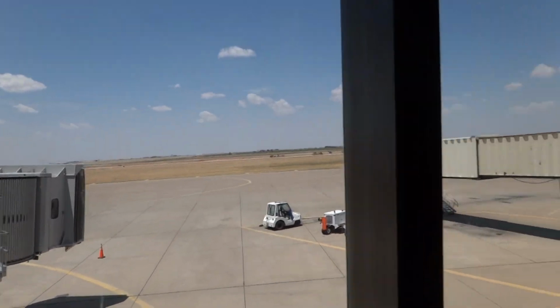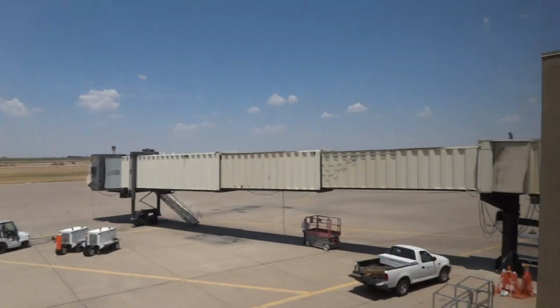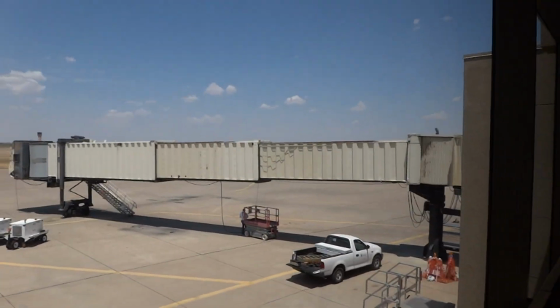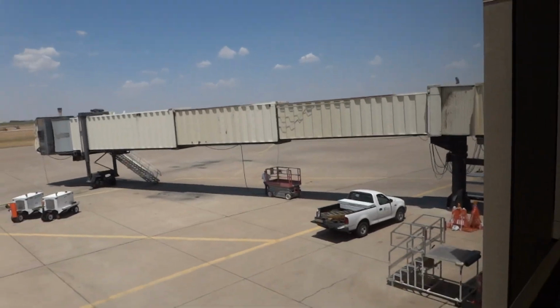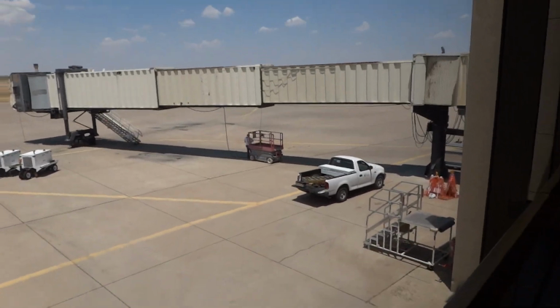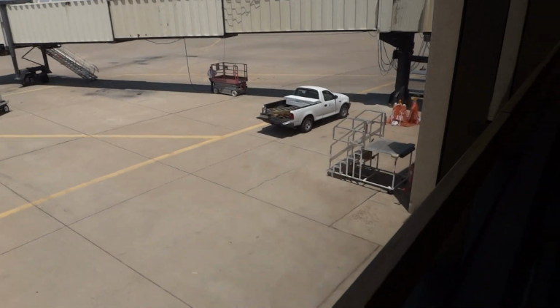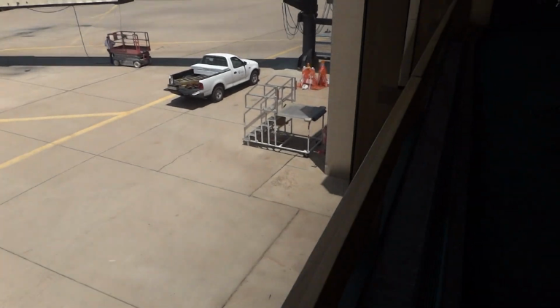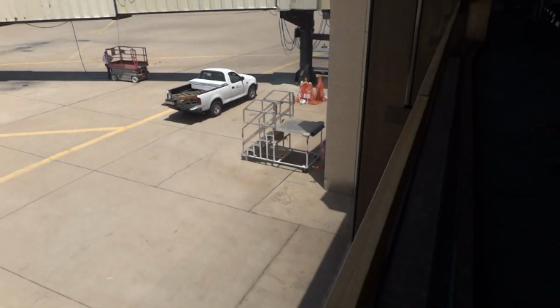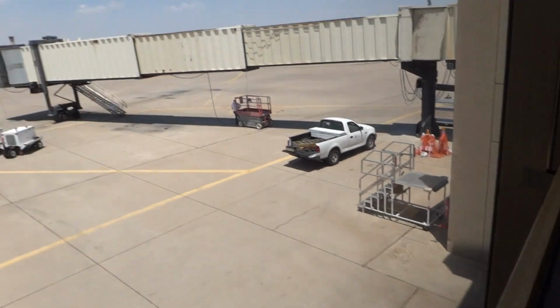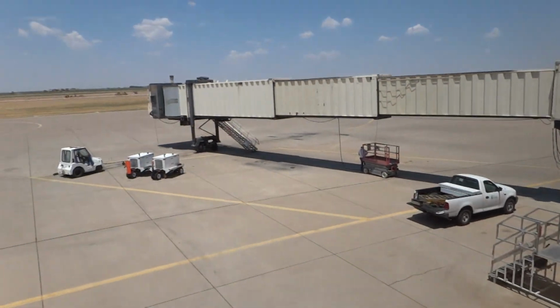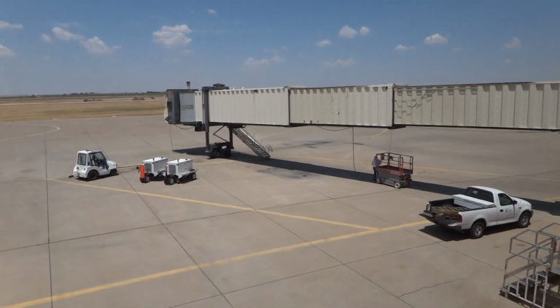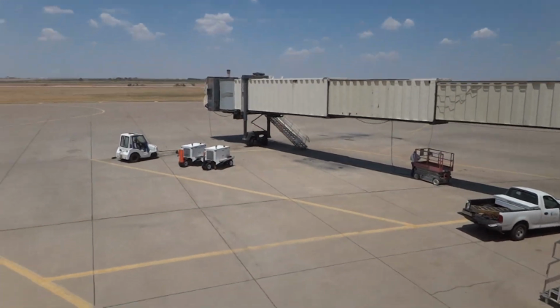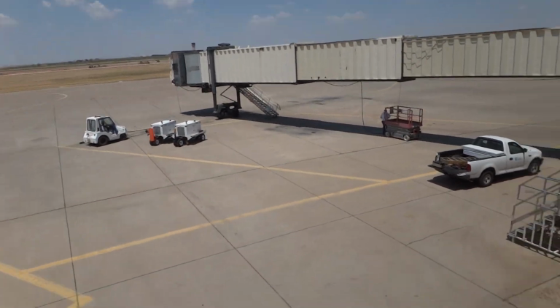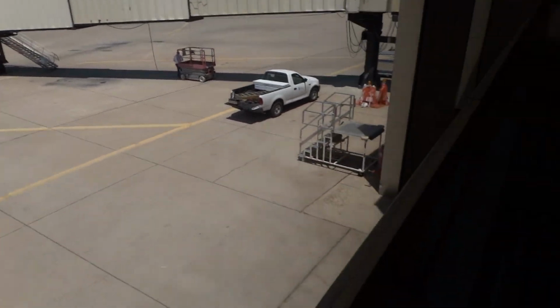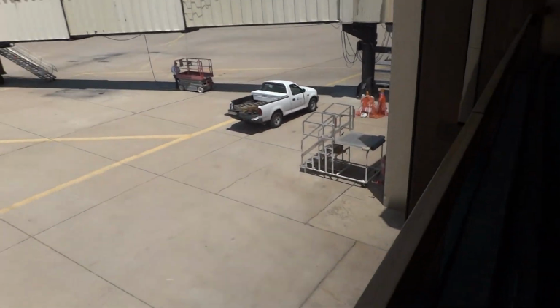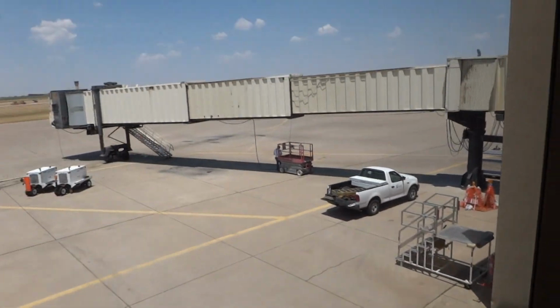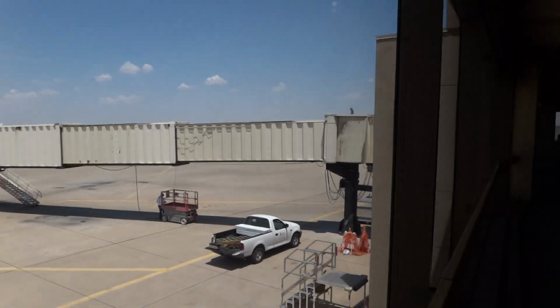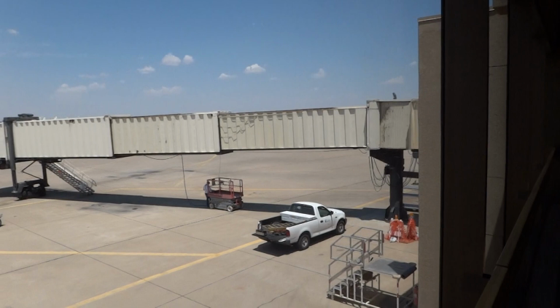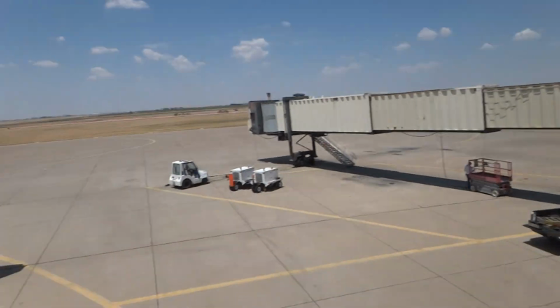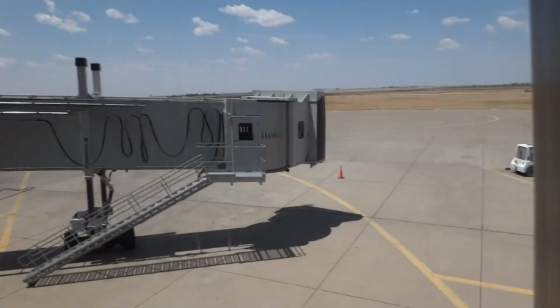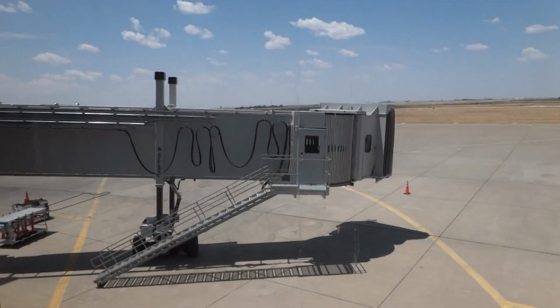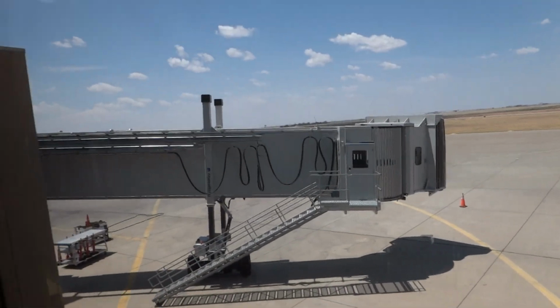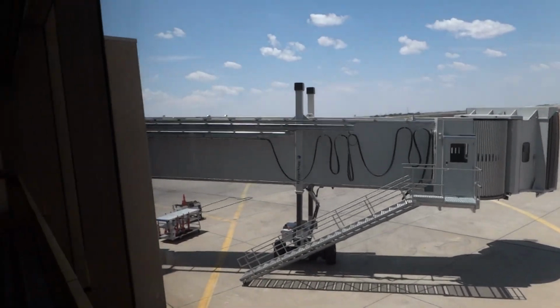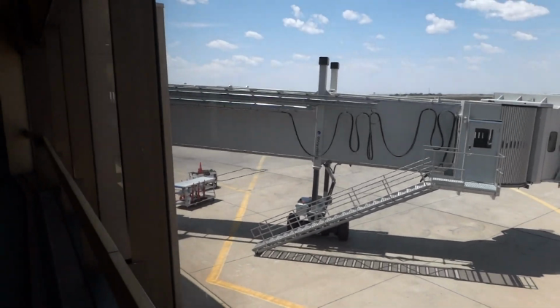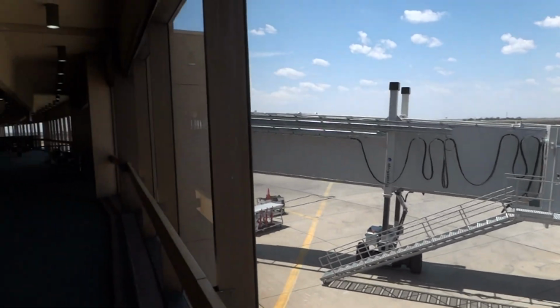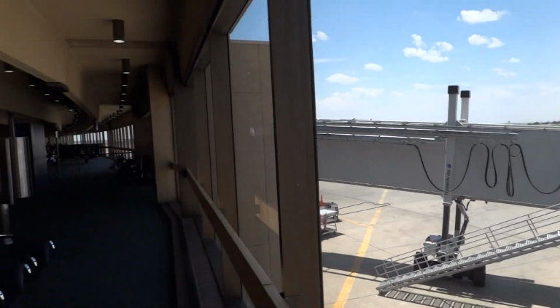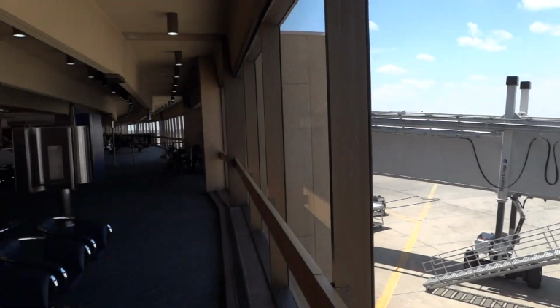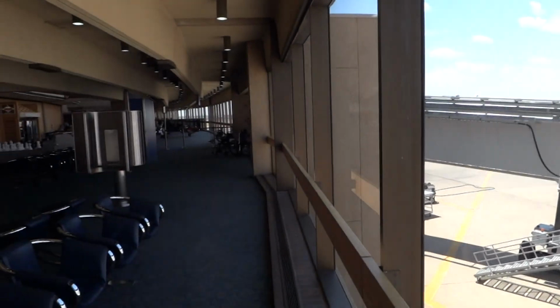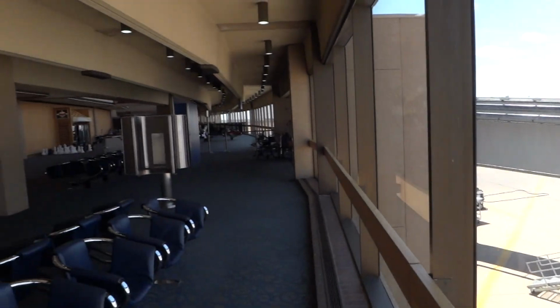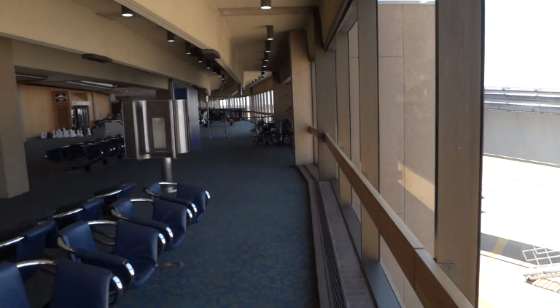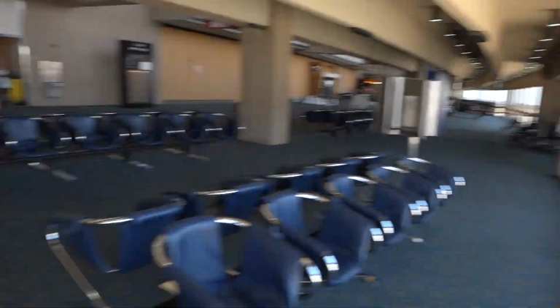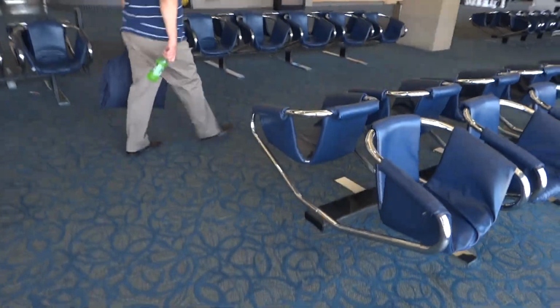Probably when they take this one down, everyone's gonna have to board downstairs — they'll have to board the plane by using the stairs on the ground until they get the new jetway. That's what they're doing for American Eagle.